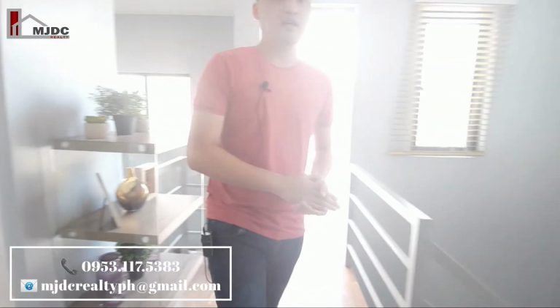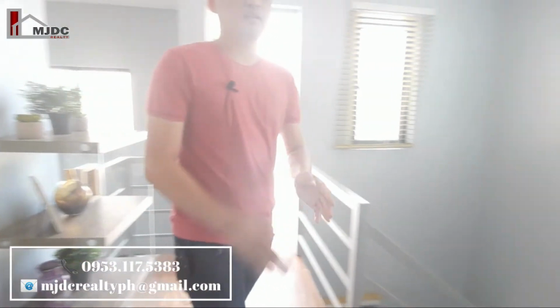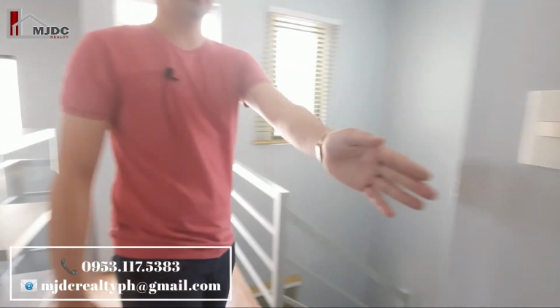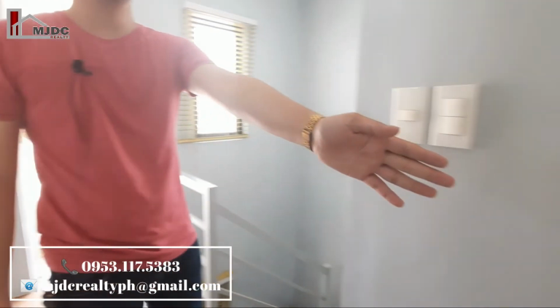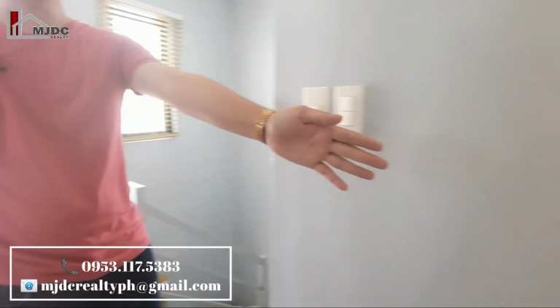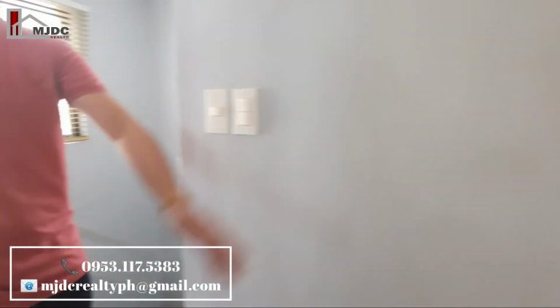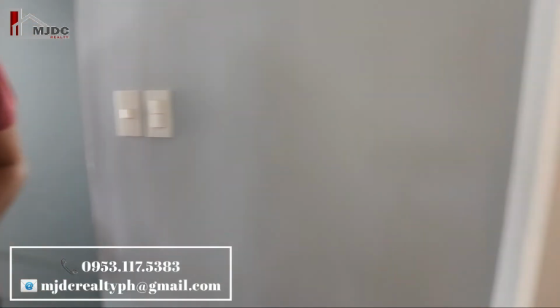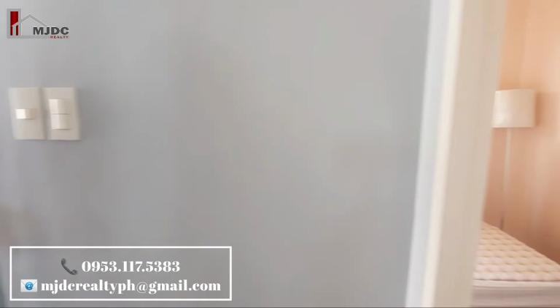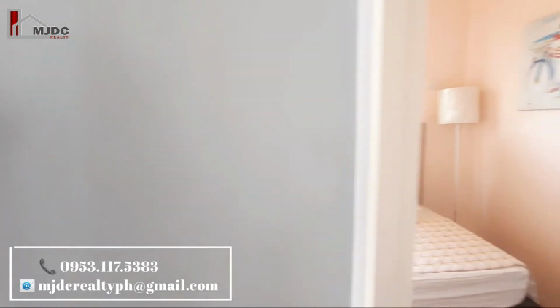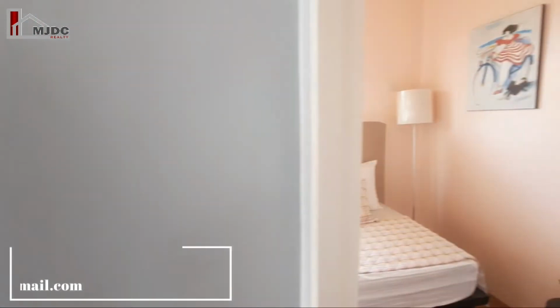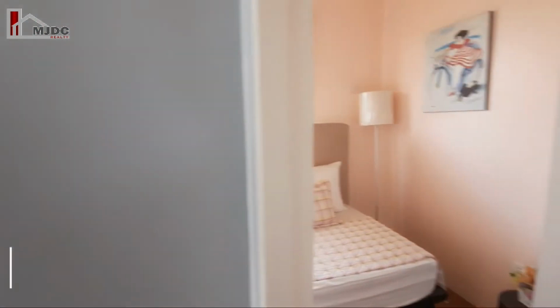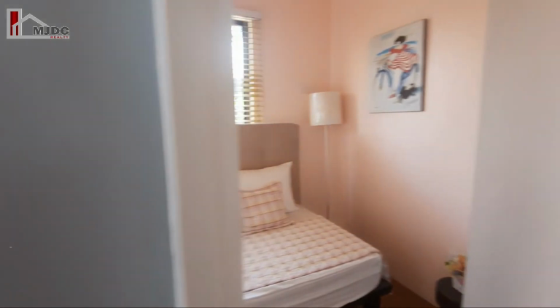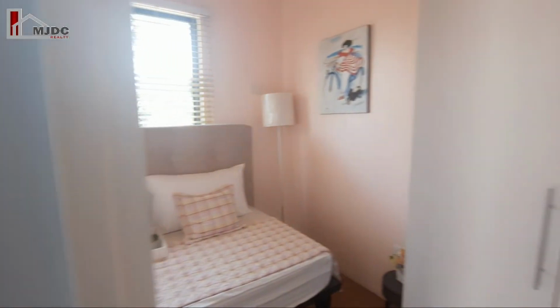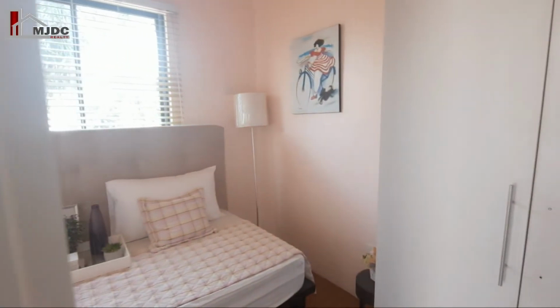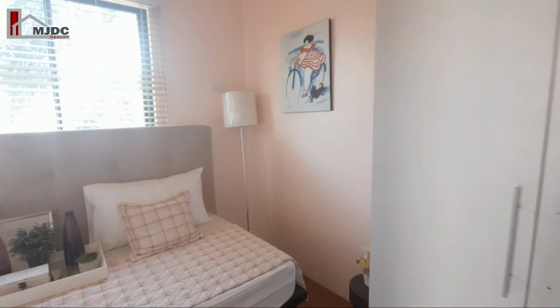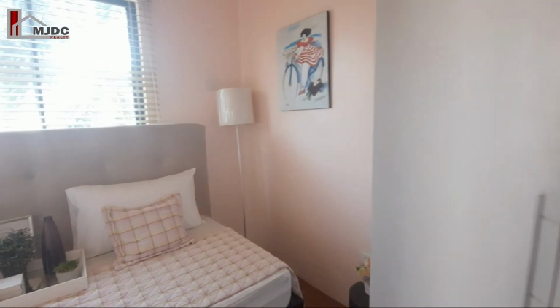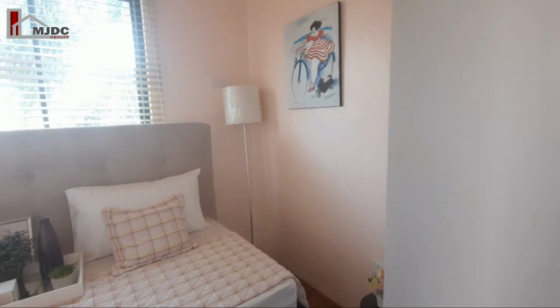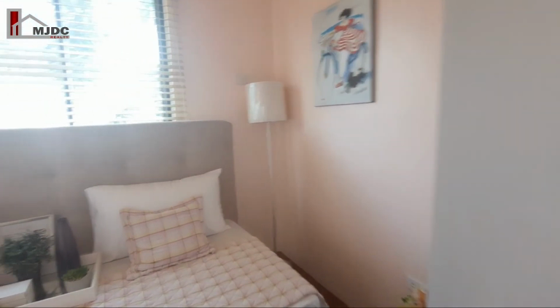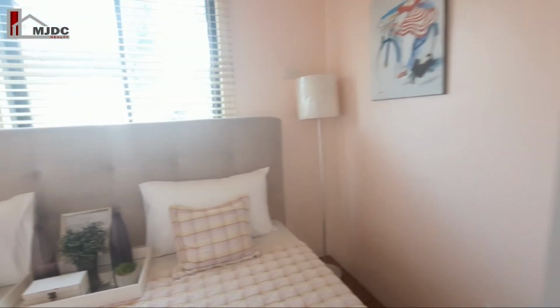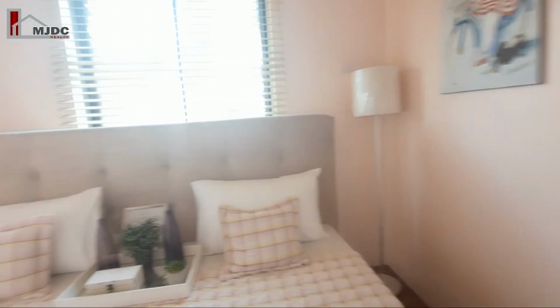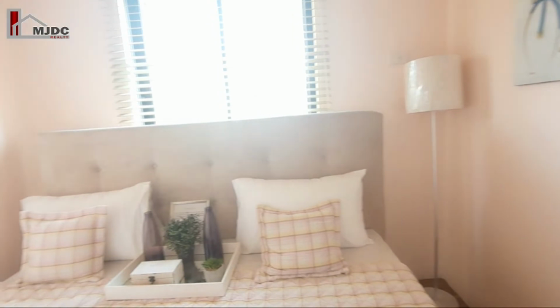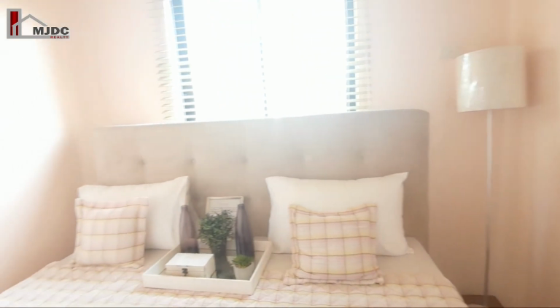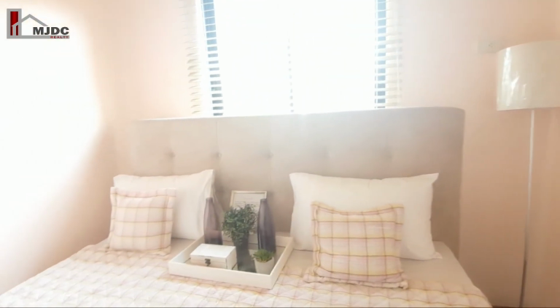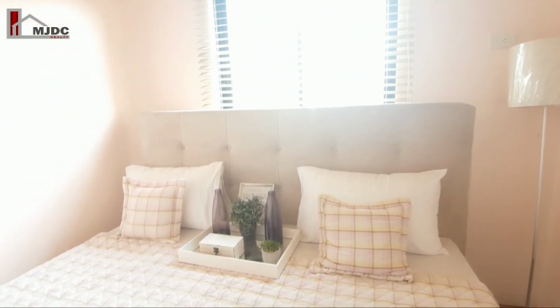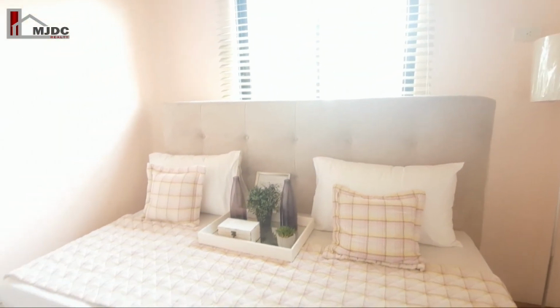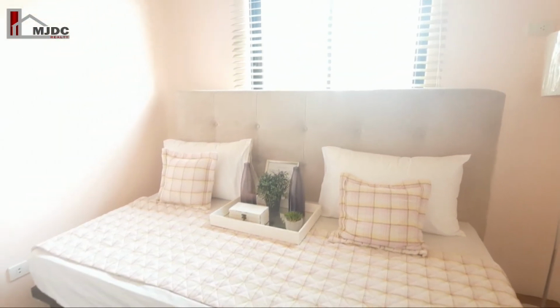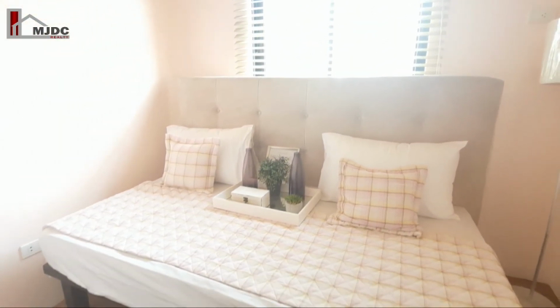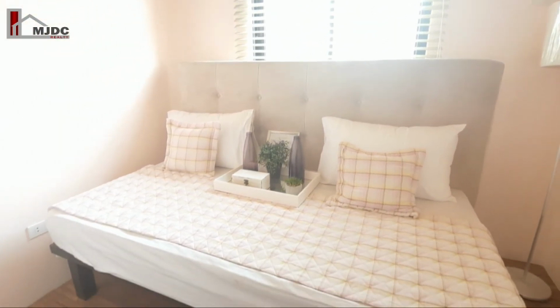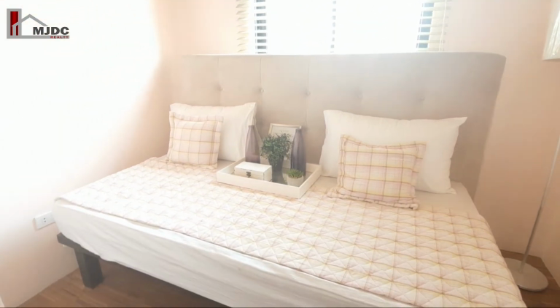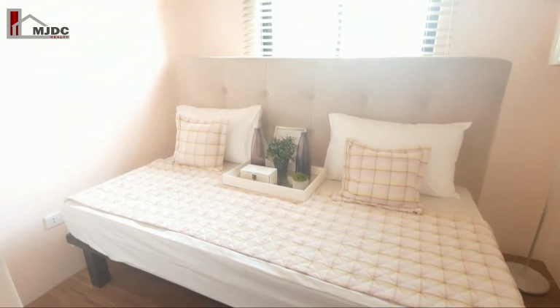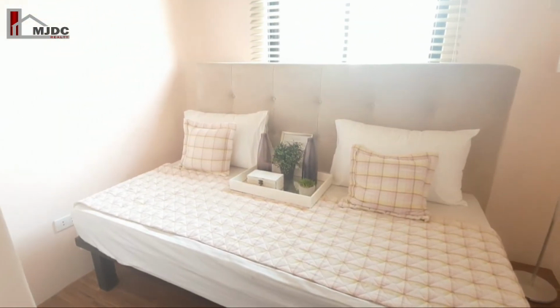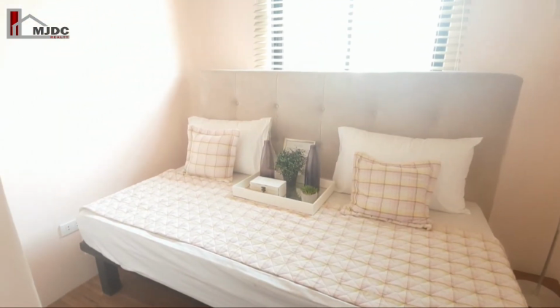And next is yung third room po natin. Ang turnover po dito is naka-vinyl tiles. With sliding windows.